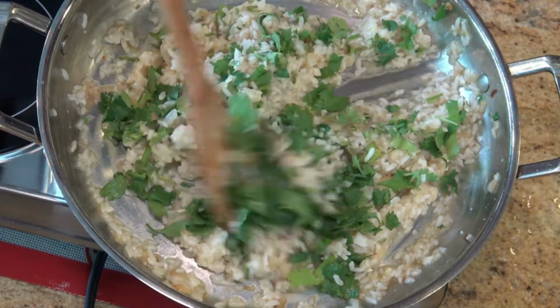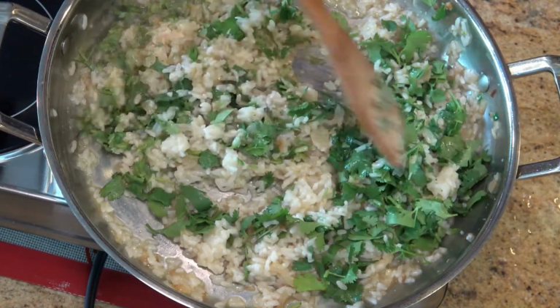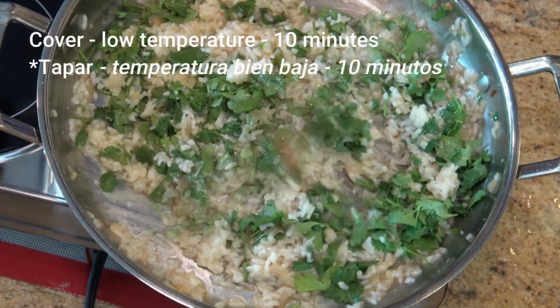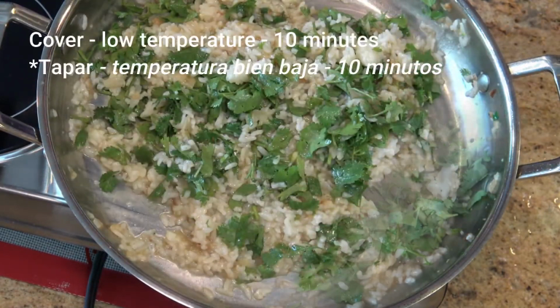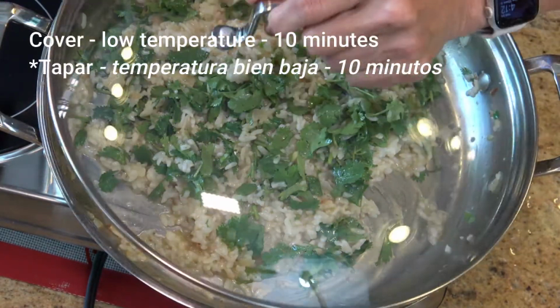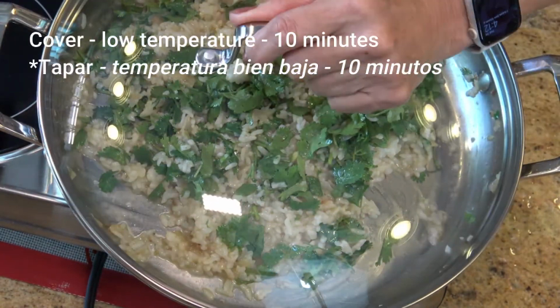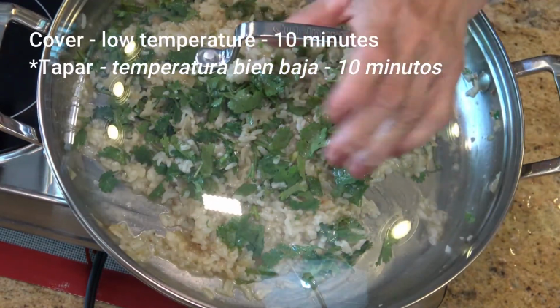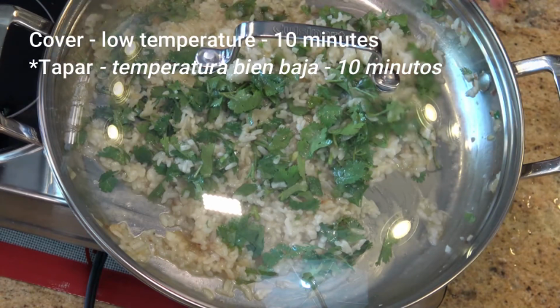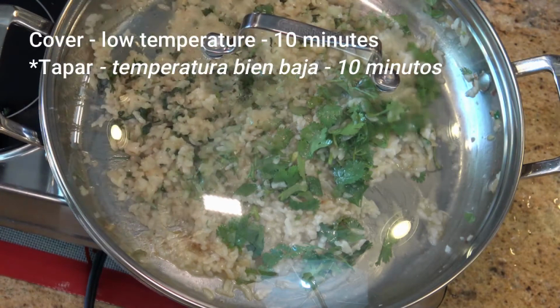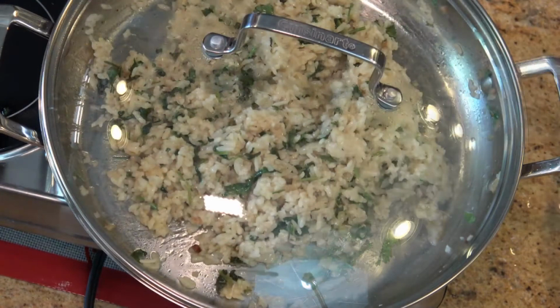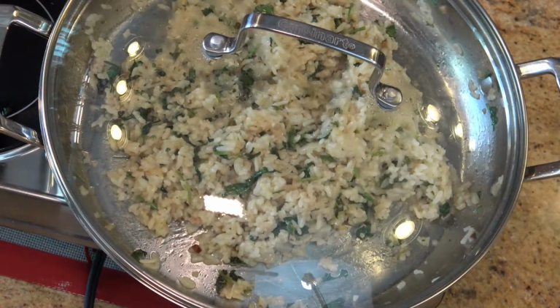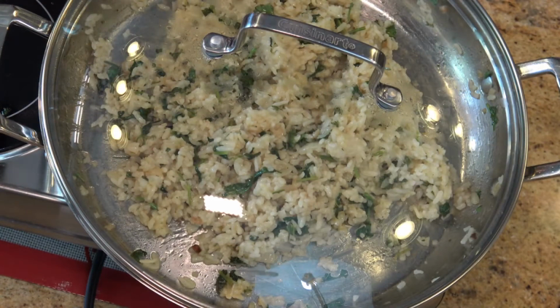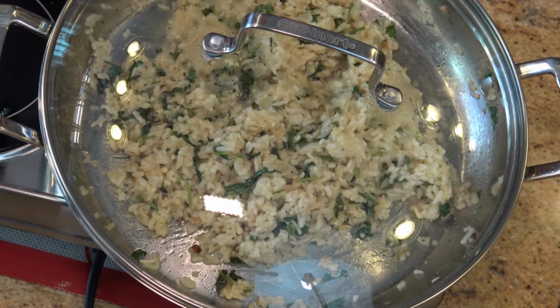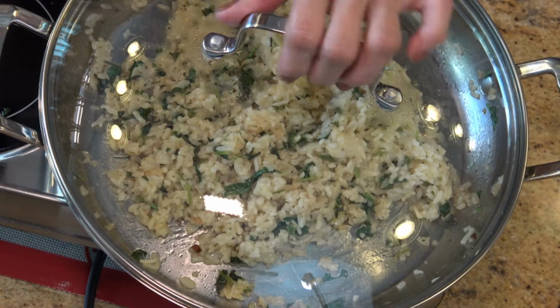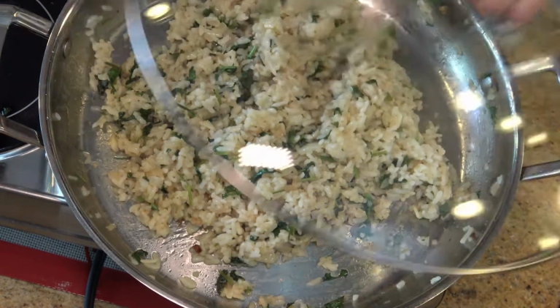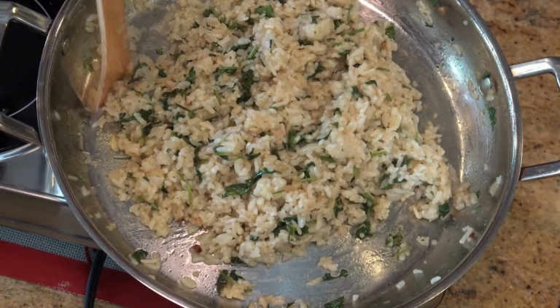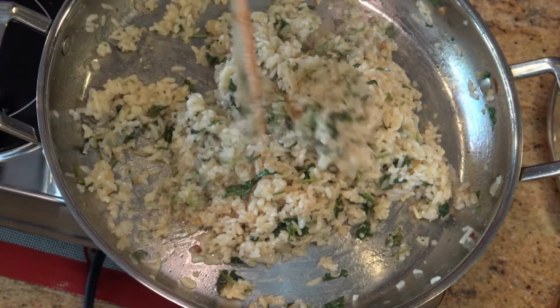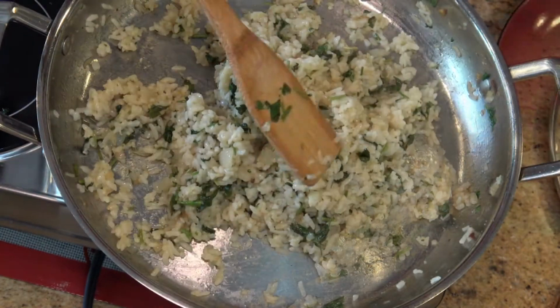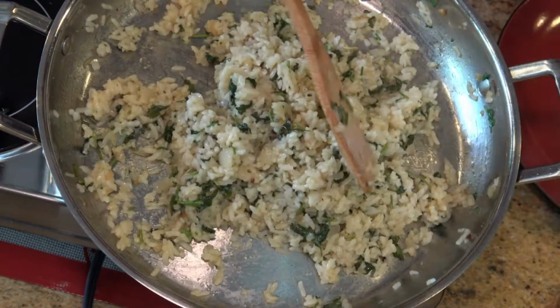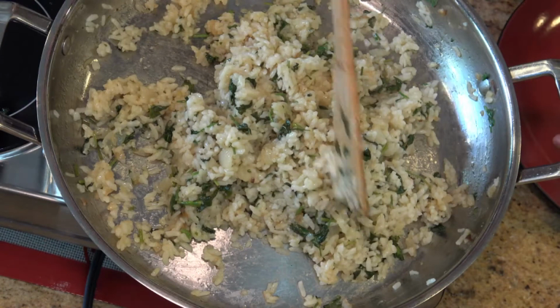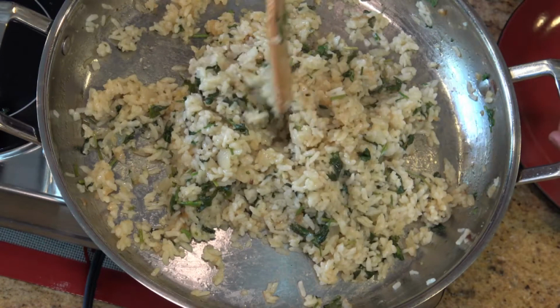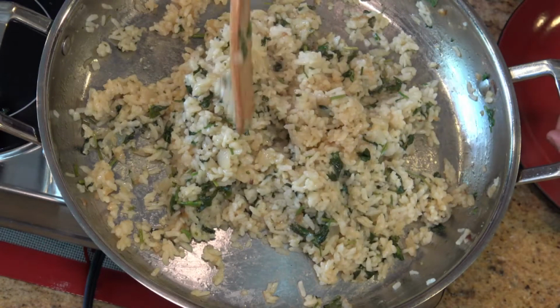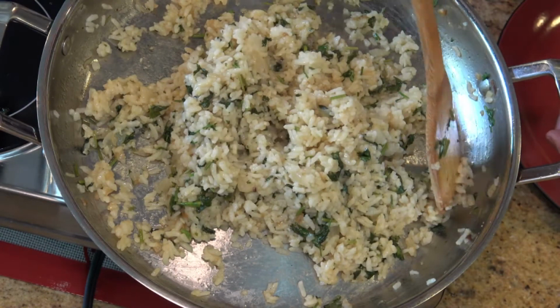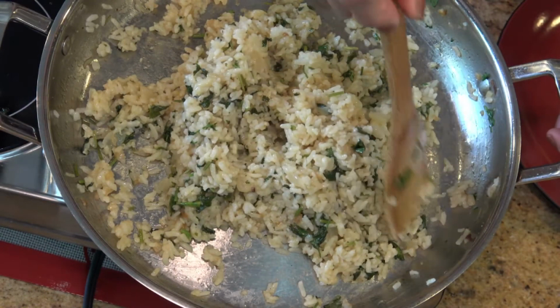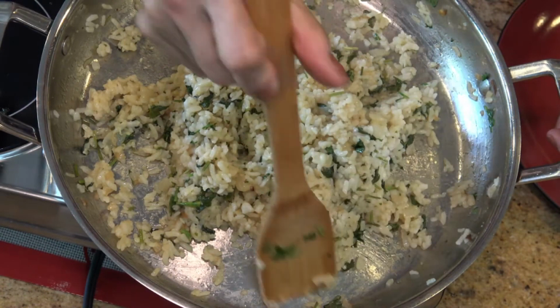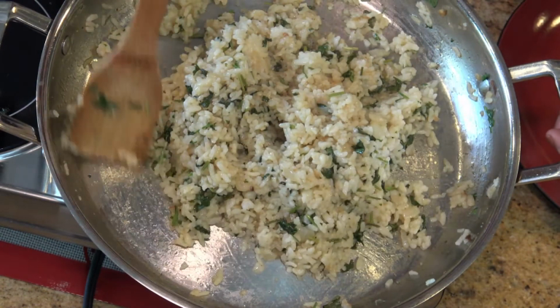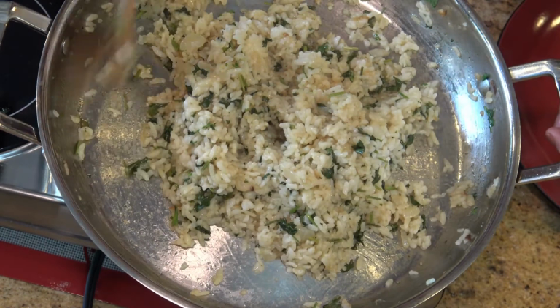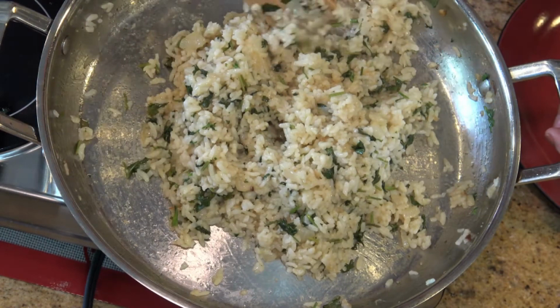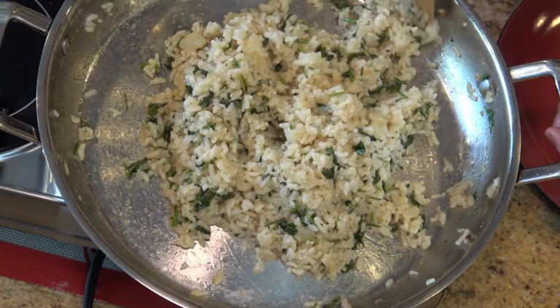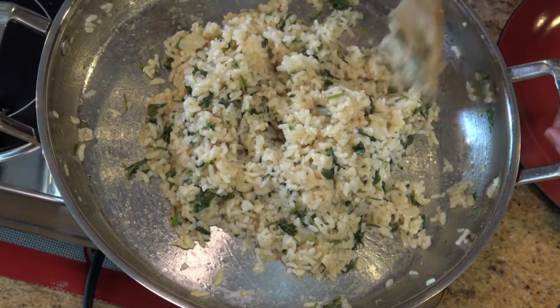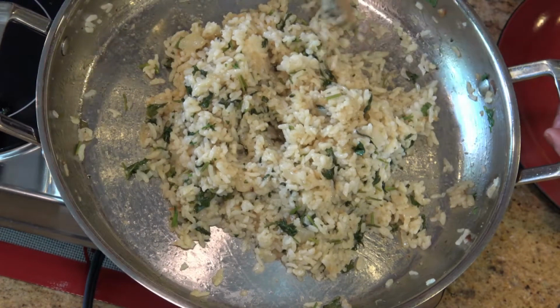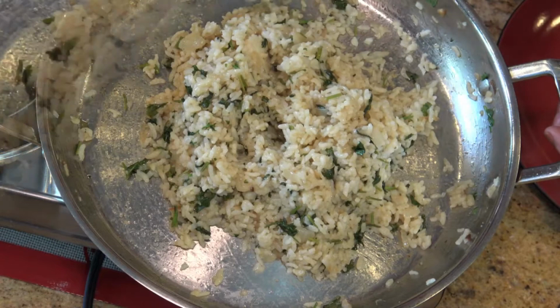Lower the temperature of your stove to the lowest setting. Then cover the pan or pot and let it cook for about eight to ten minutes. The rice is ready to be served.